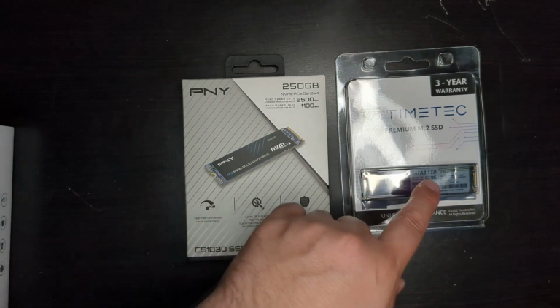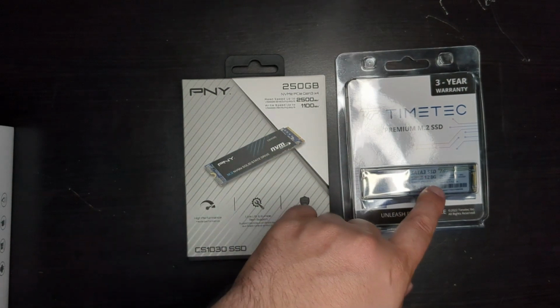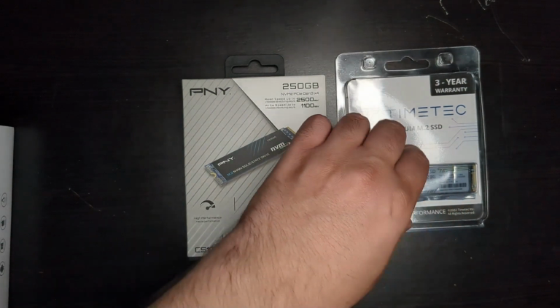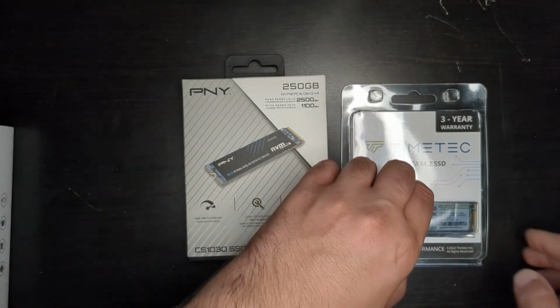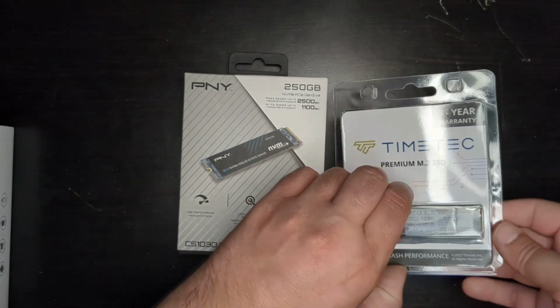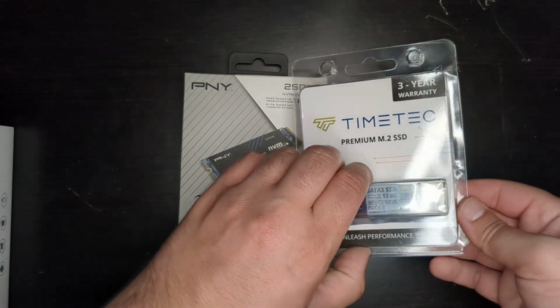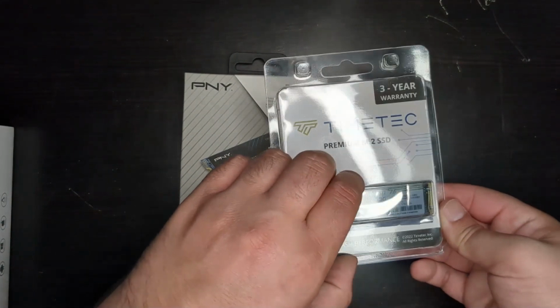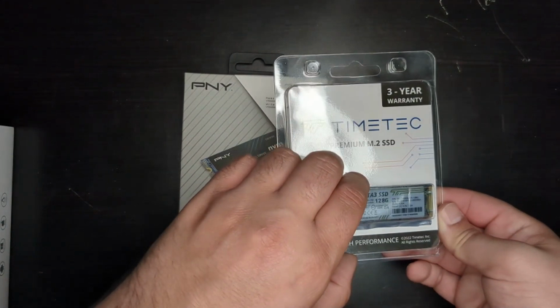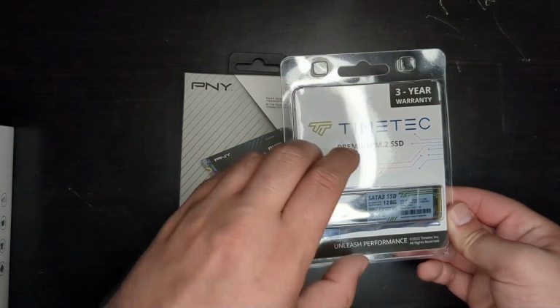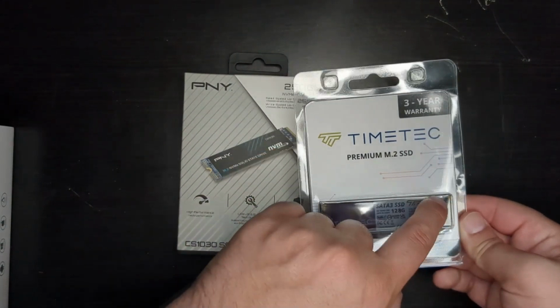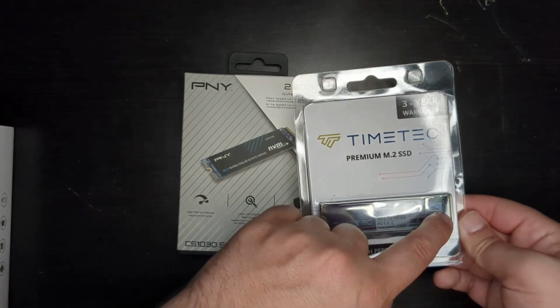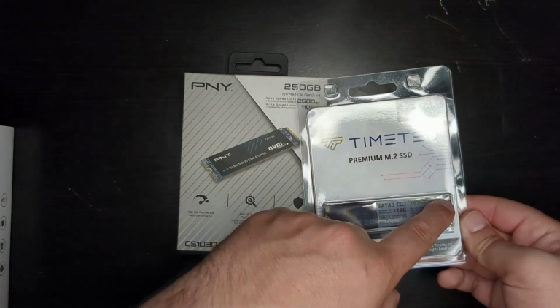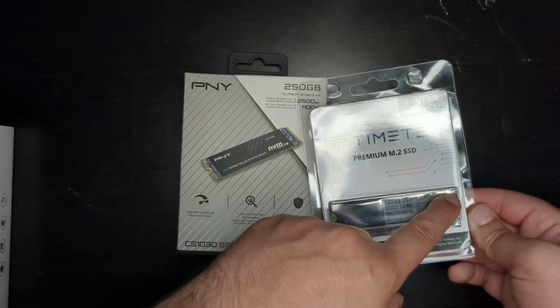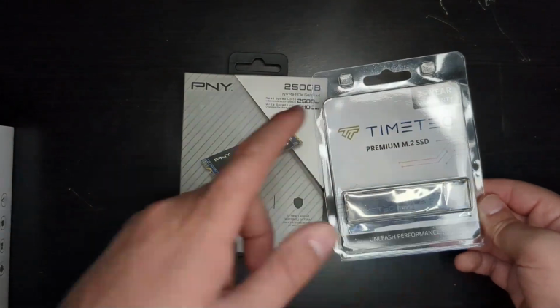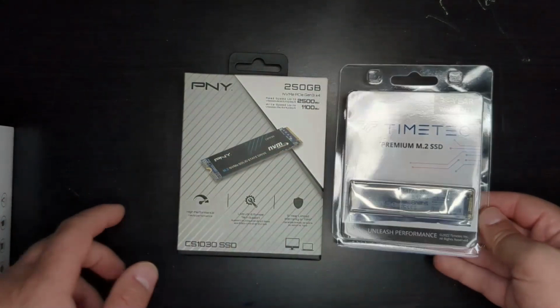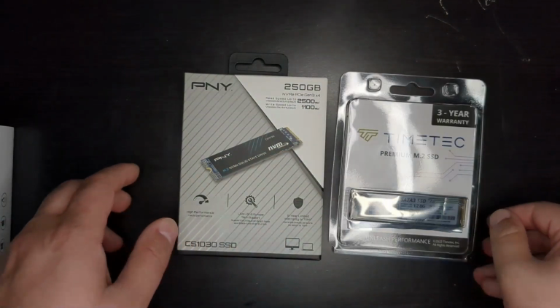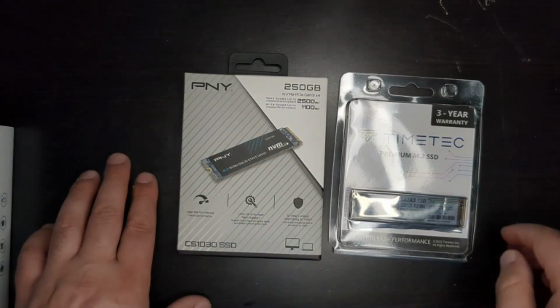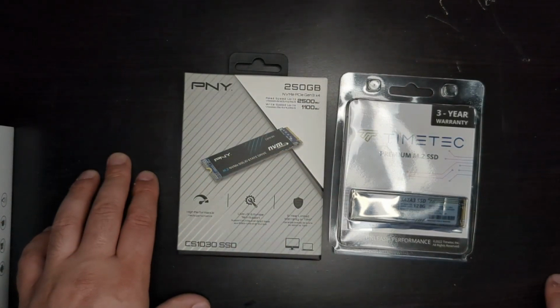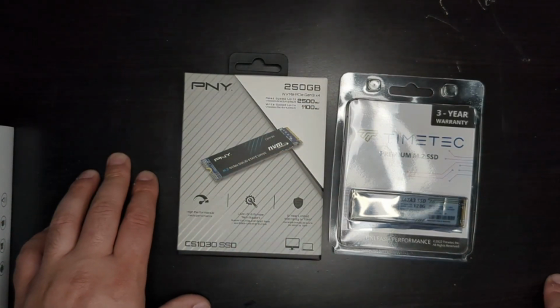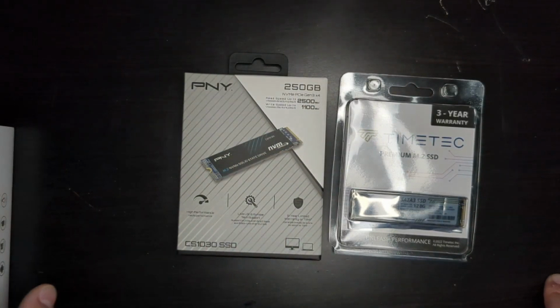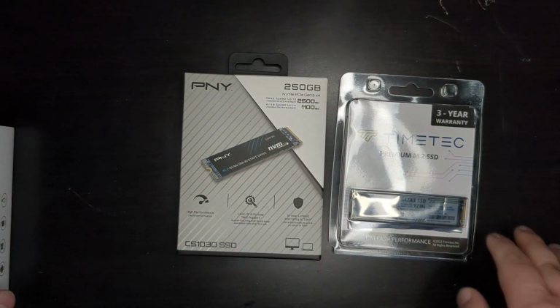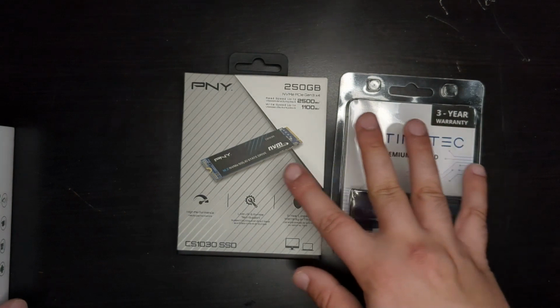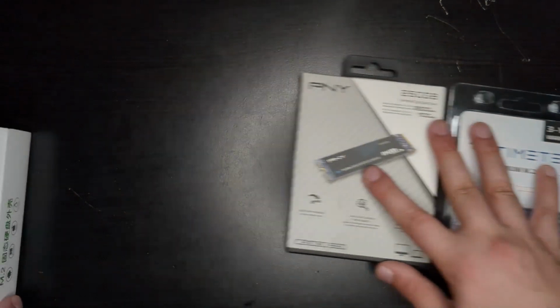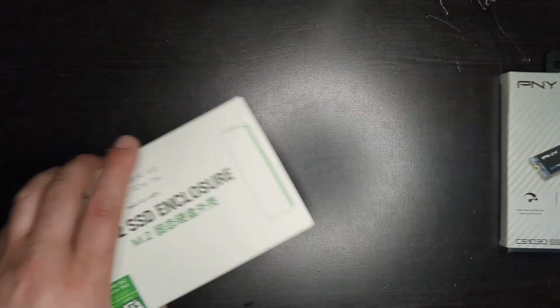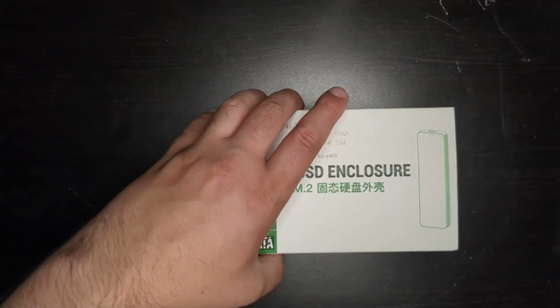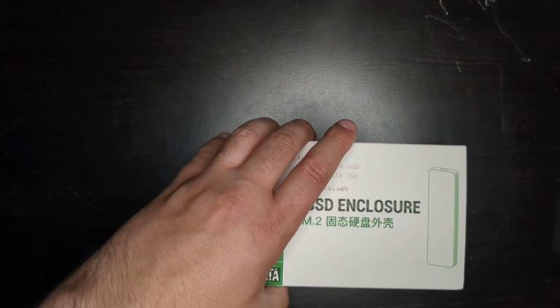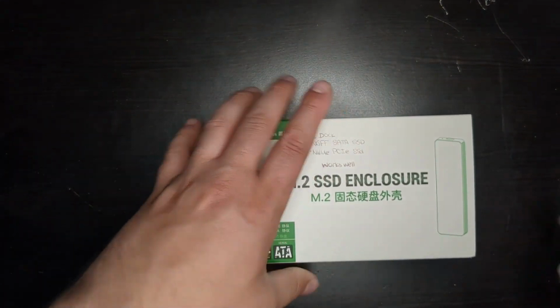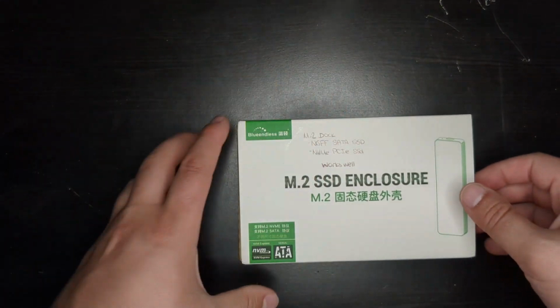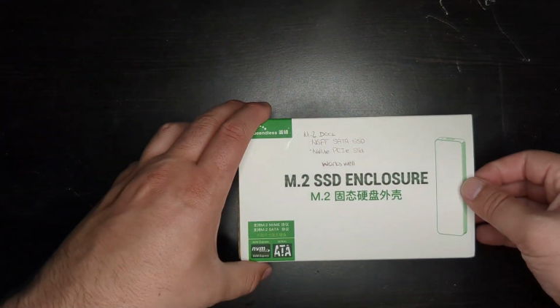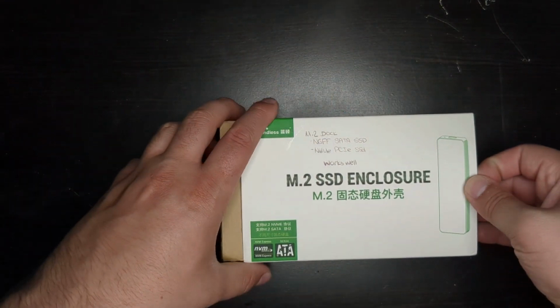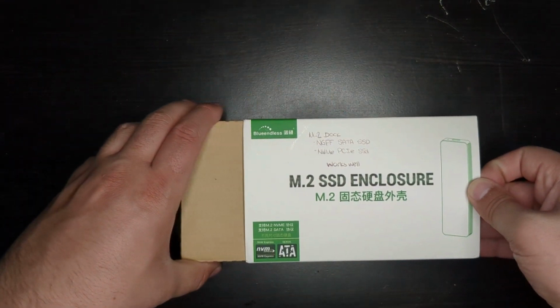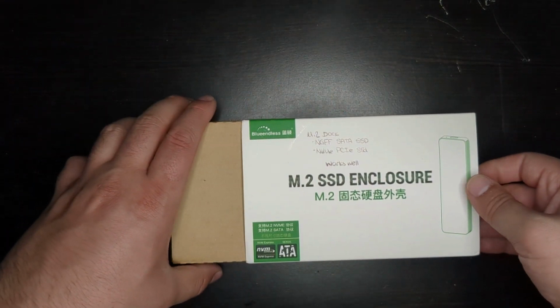While SATA M.2 drives usually have a B key and an M key — you can see it has both or just one on the other side — that's how you can tell the difference. But this dock is actually a dual protocol dock.